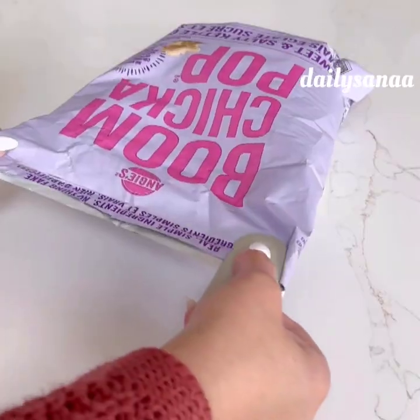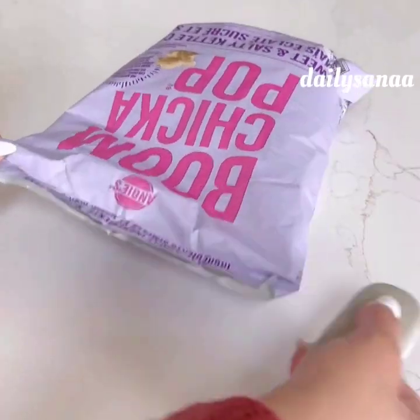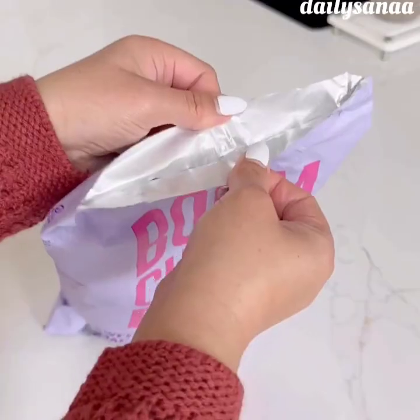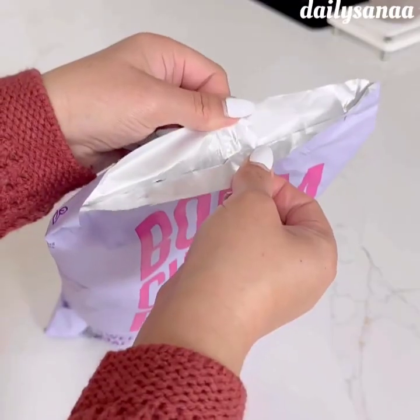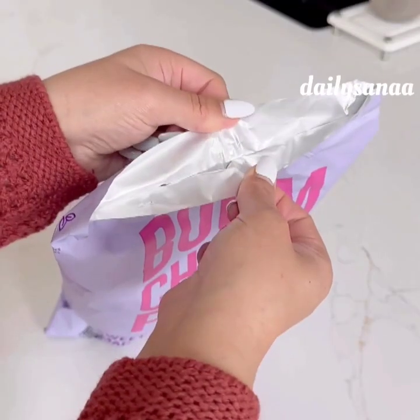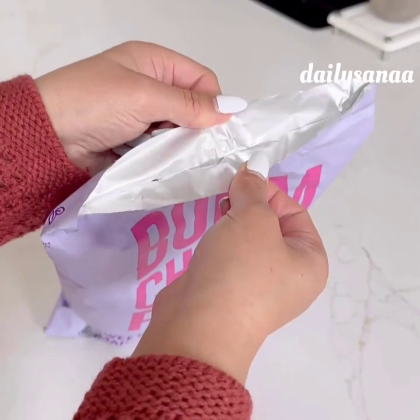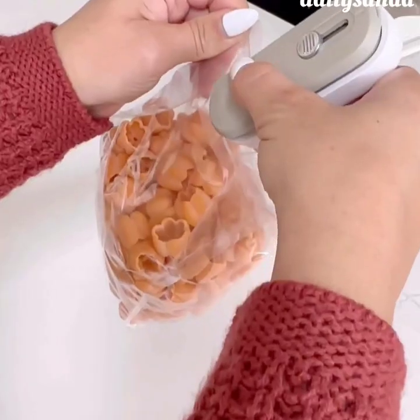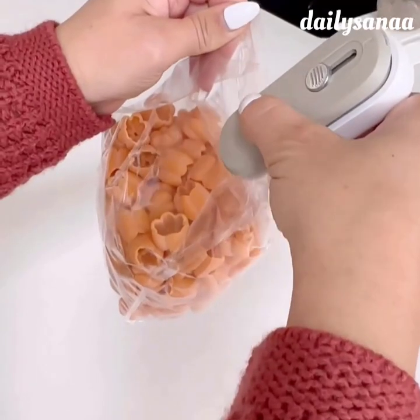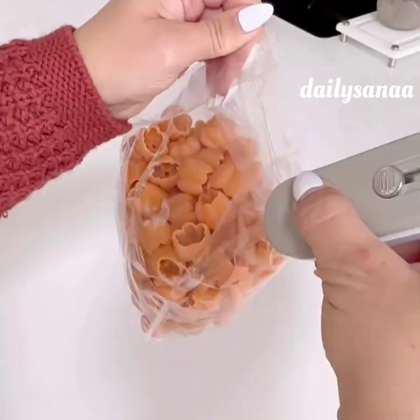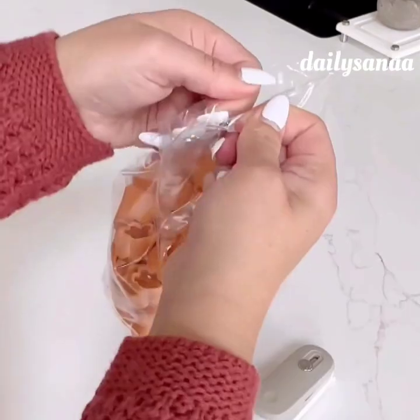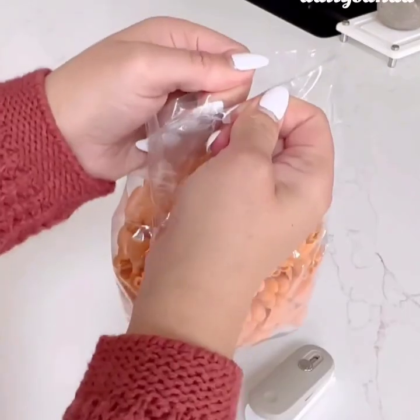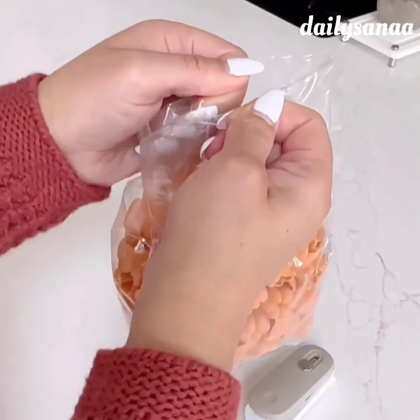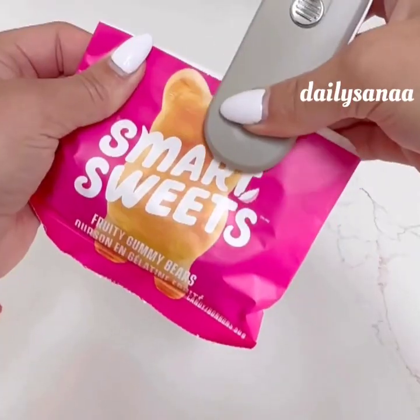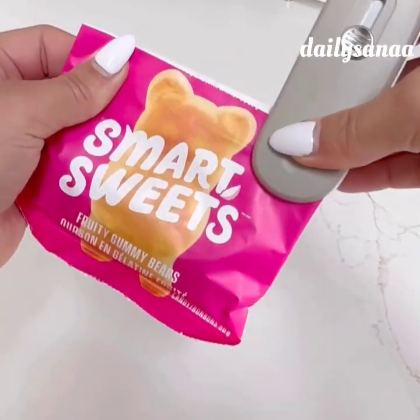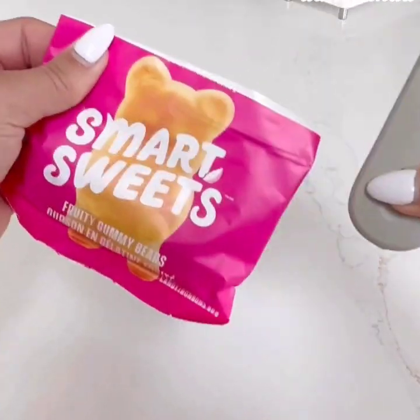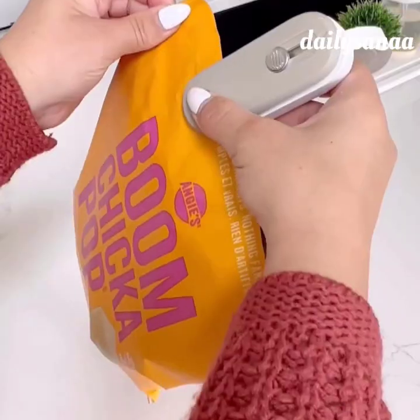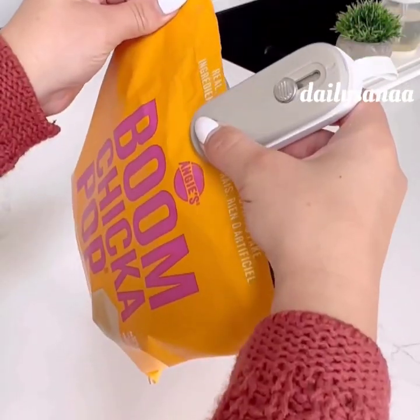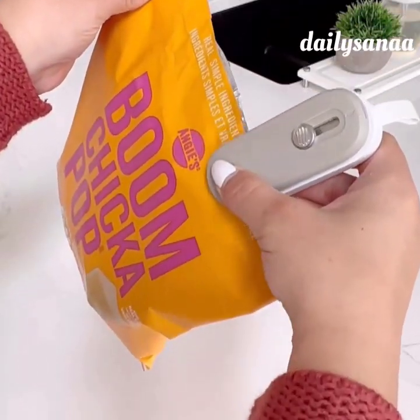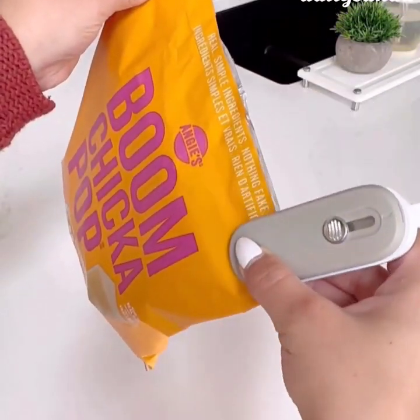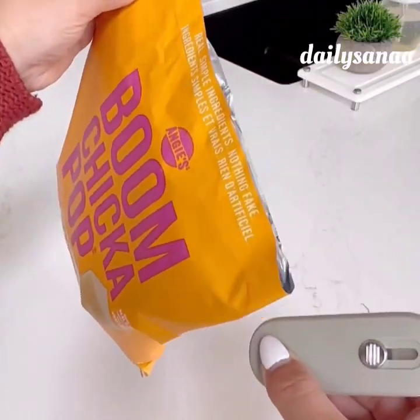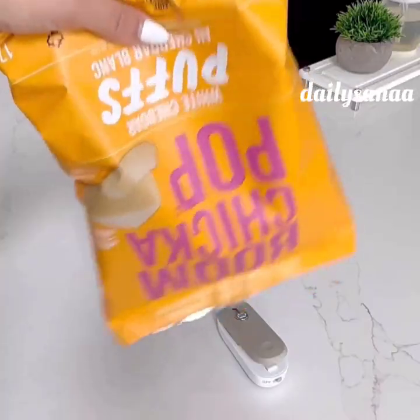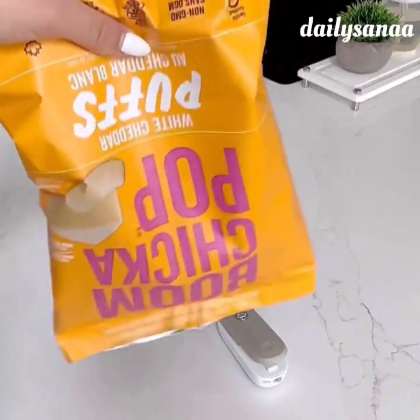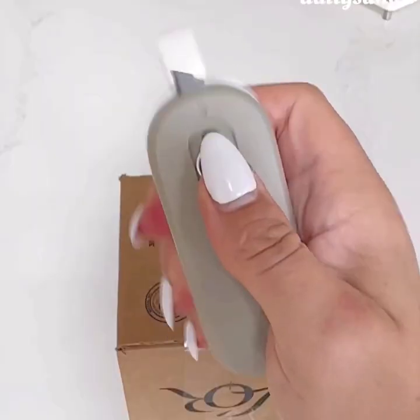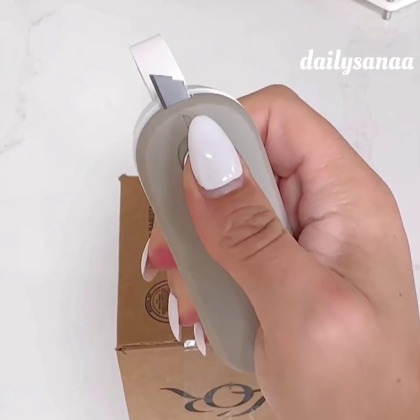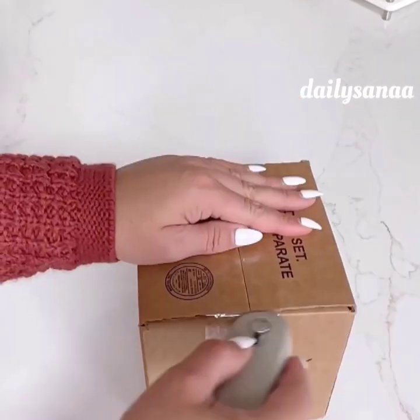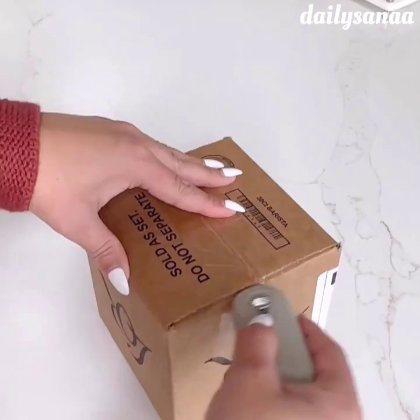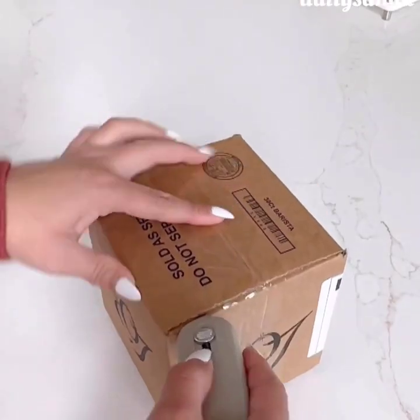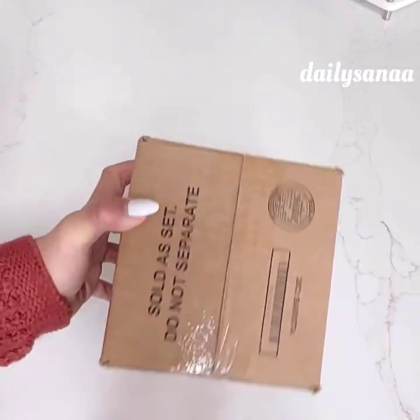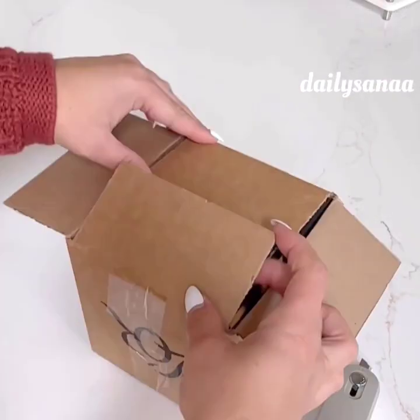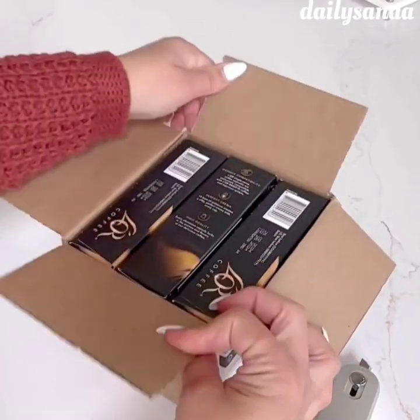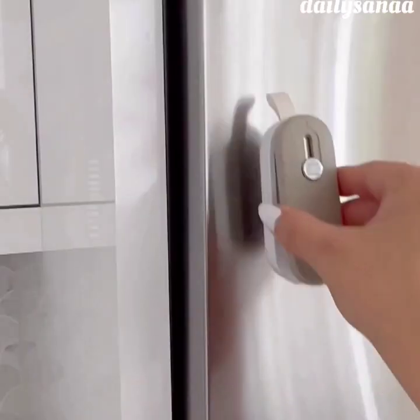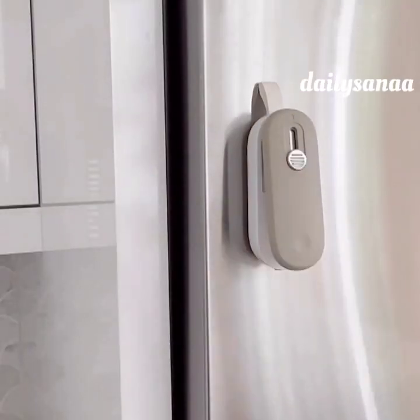This 2-in-1 sealer reseals bagged food items like your snacks so they stay fresh longer. It's also a cutter for all of your Amazon boxes and you can conveniently stick it to the fridge so it never goes missing.